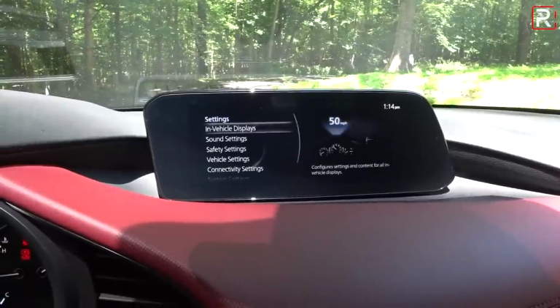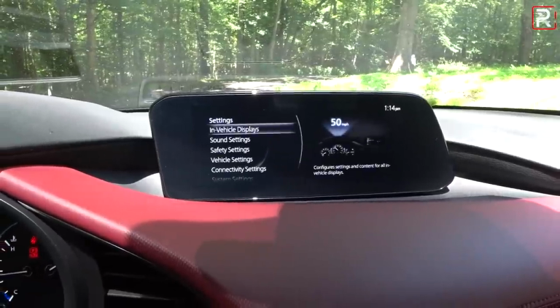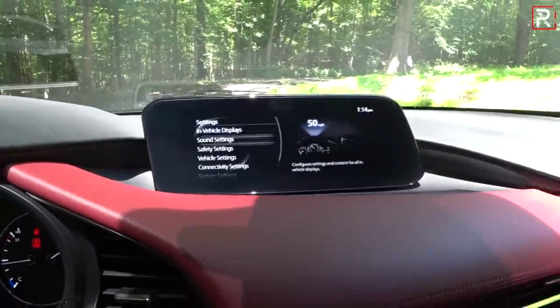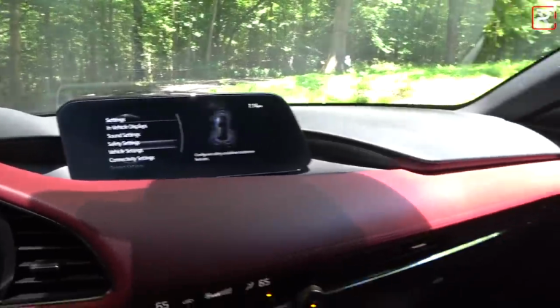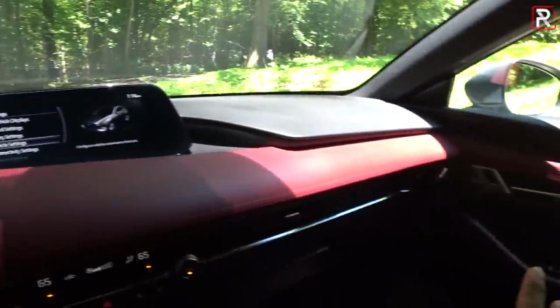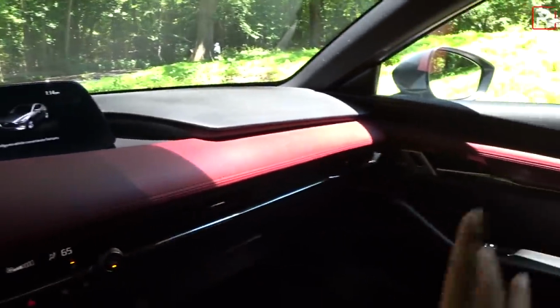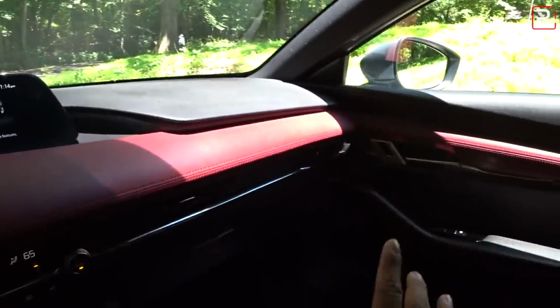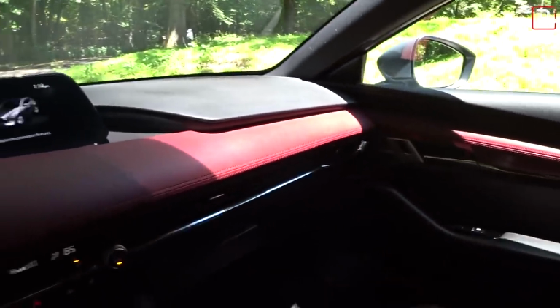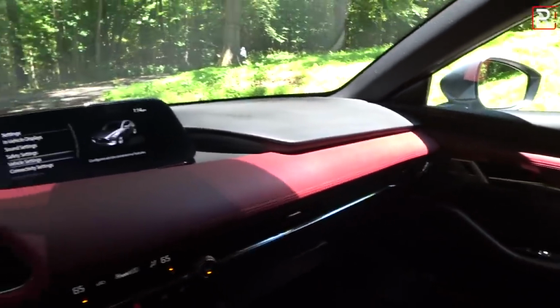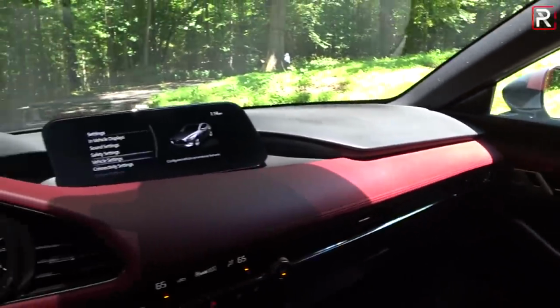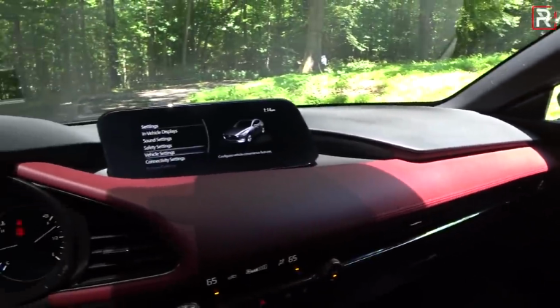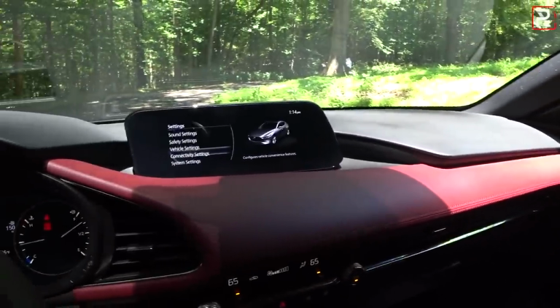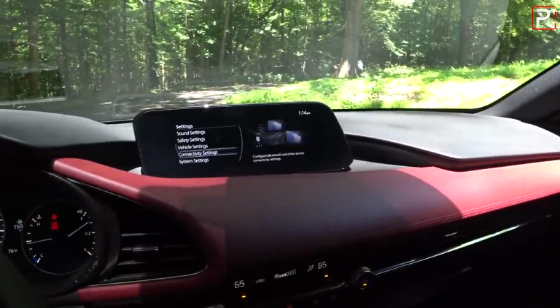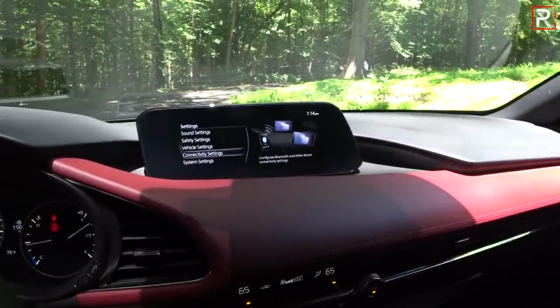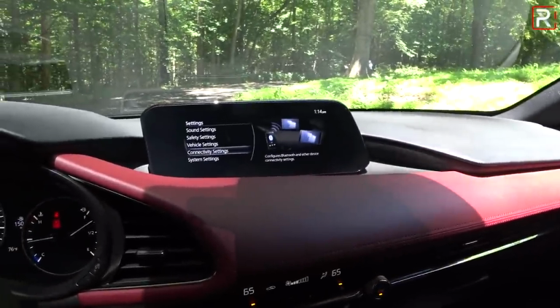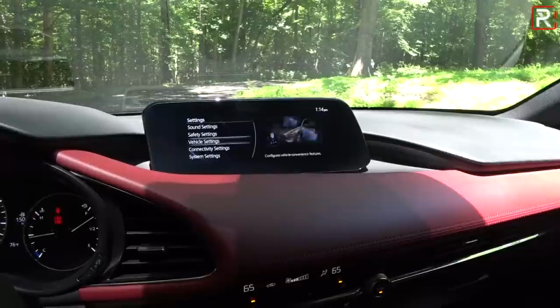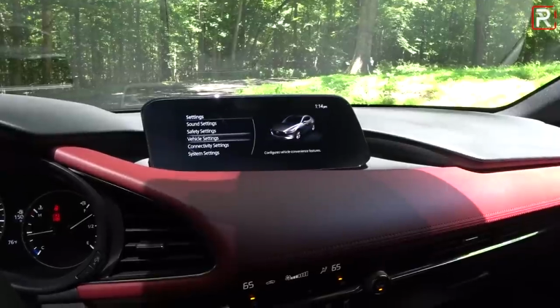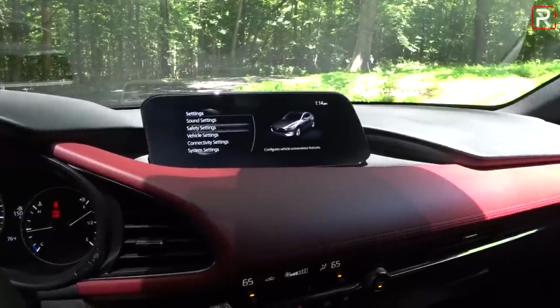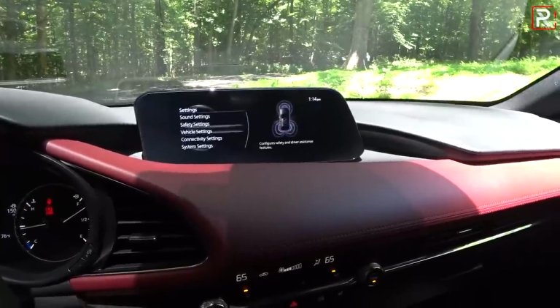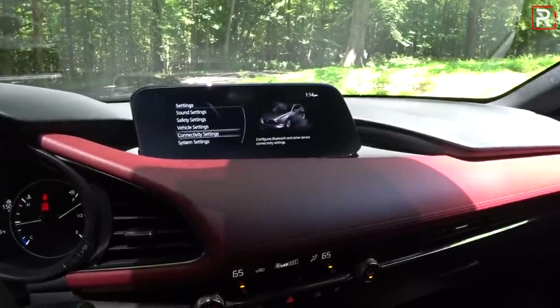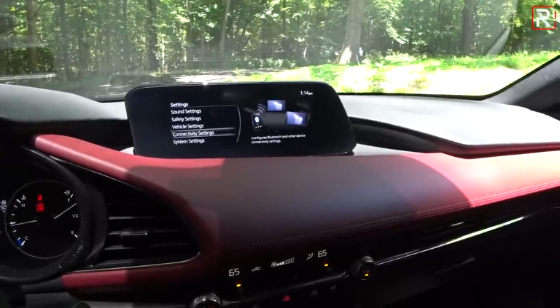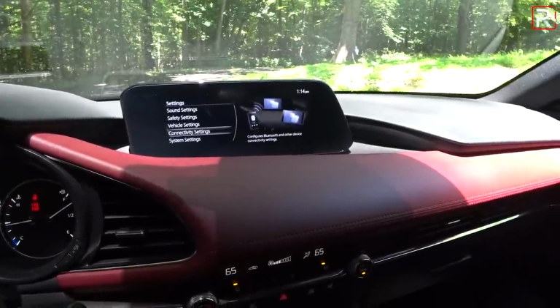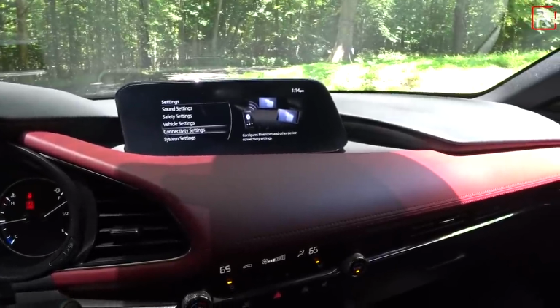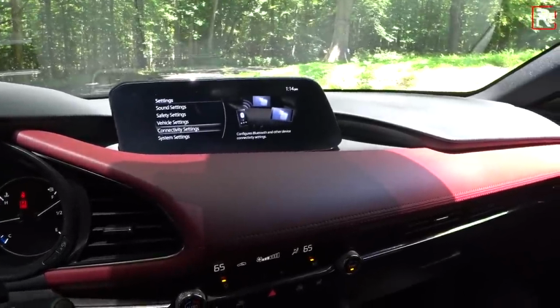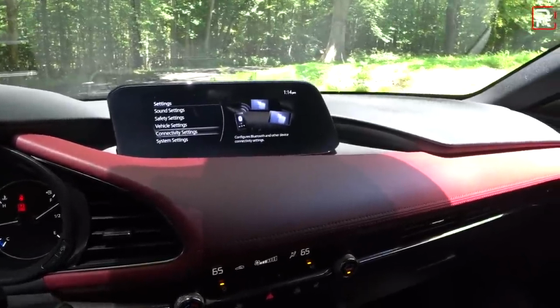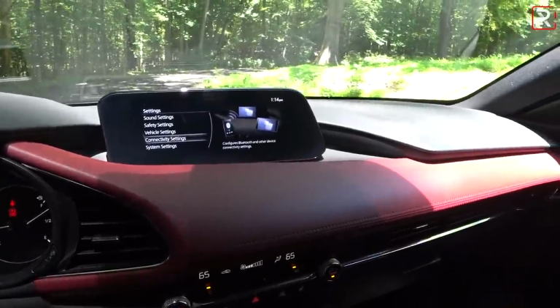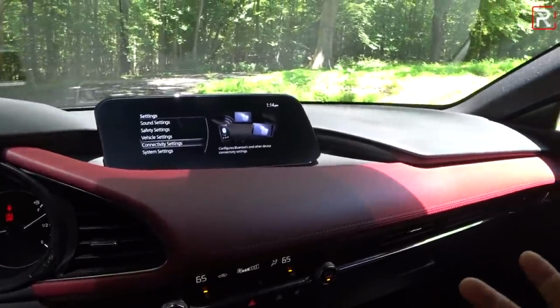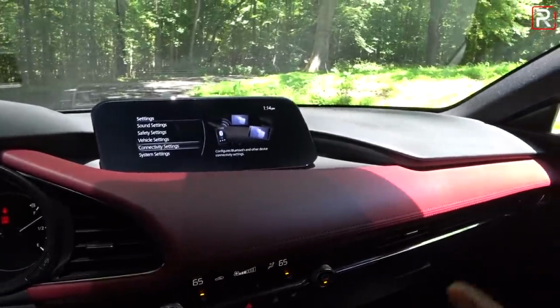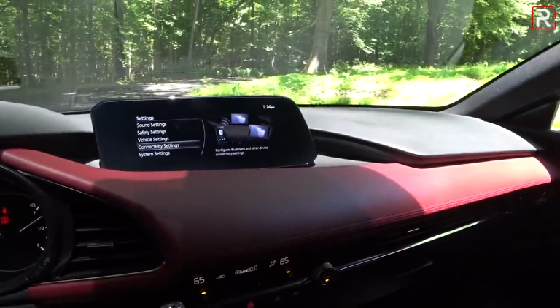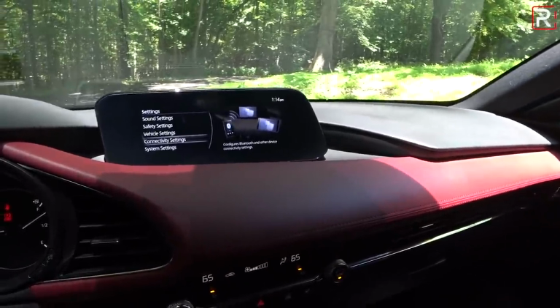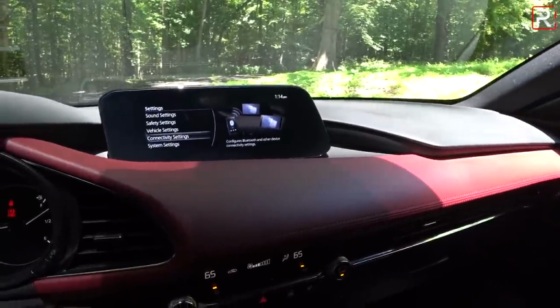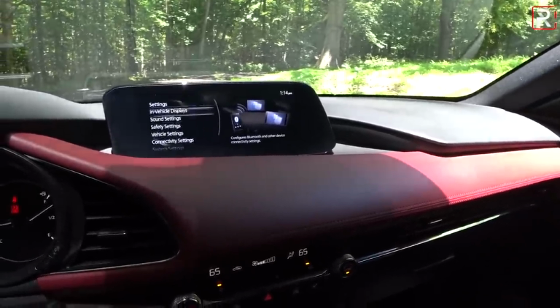Overall, the Bose 12-speaker audio system in this car sounds fantastic. They still haven't added wireless Apple CarPlay, which a lot of premium brands are doing now, but this new display is just phenomenal.